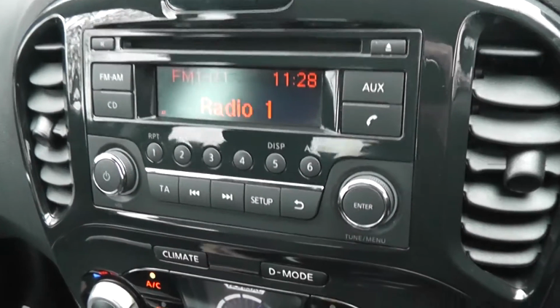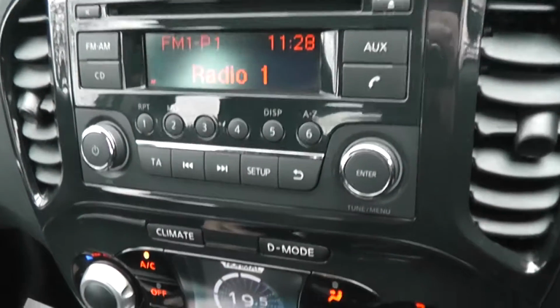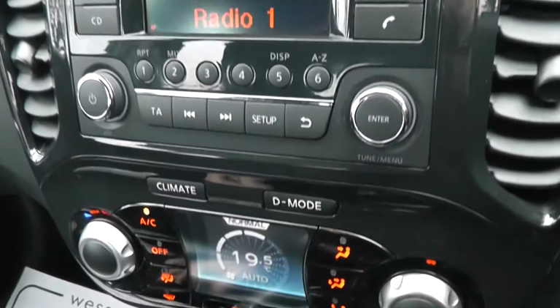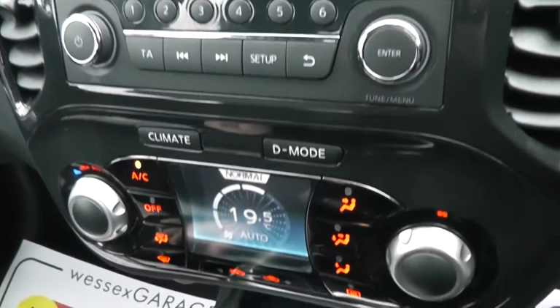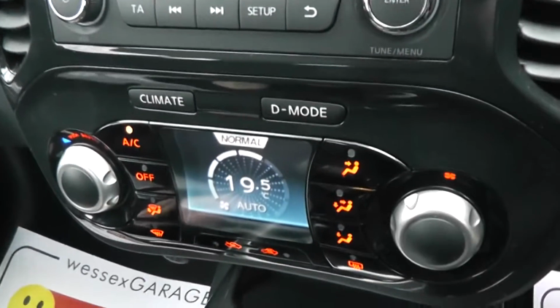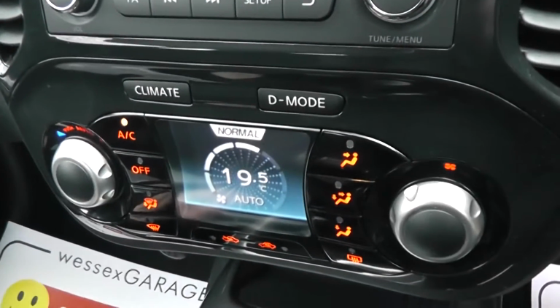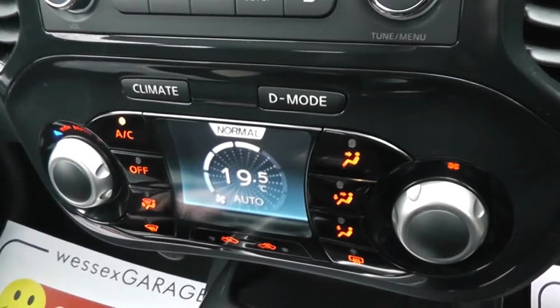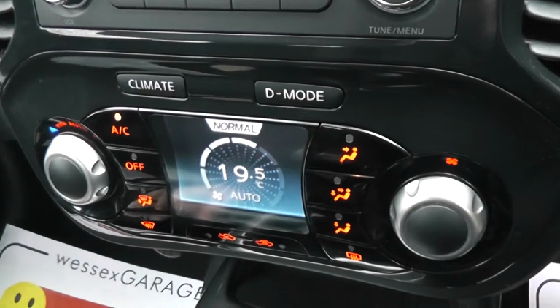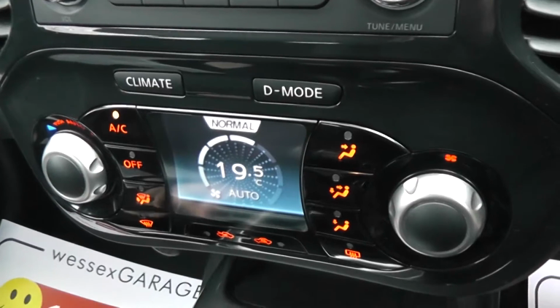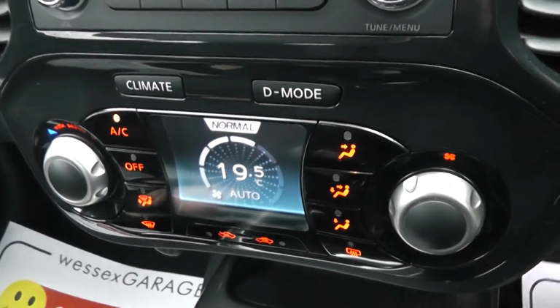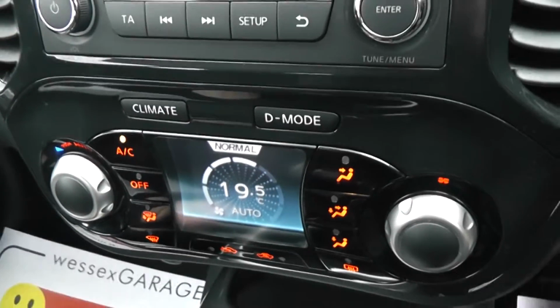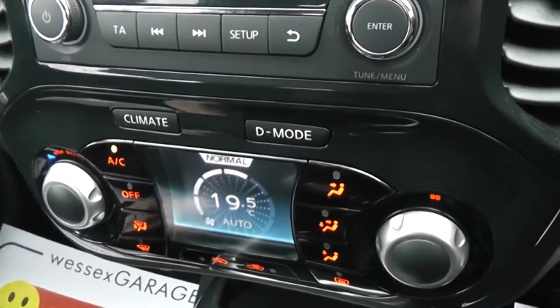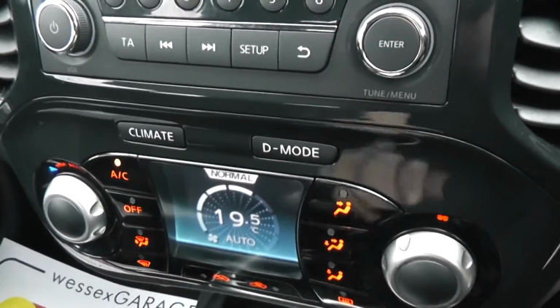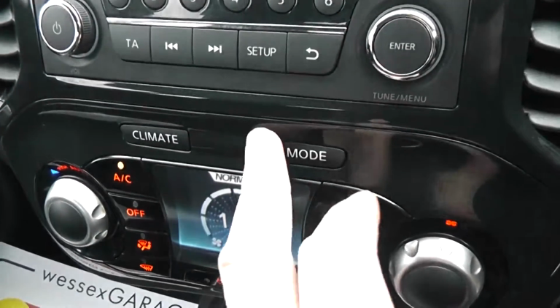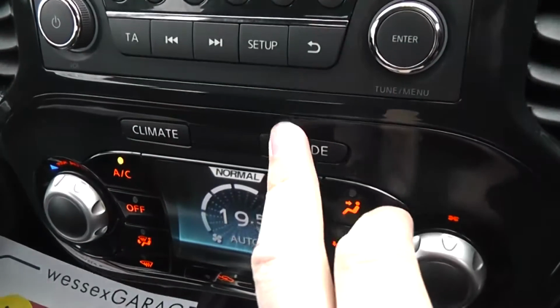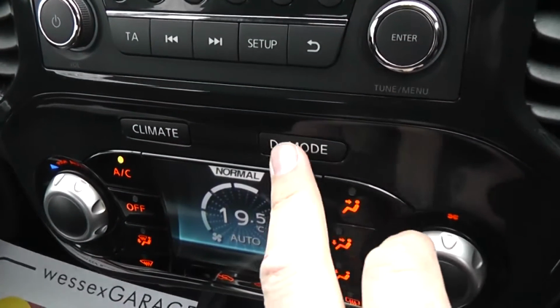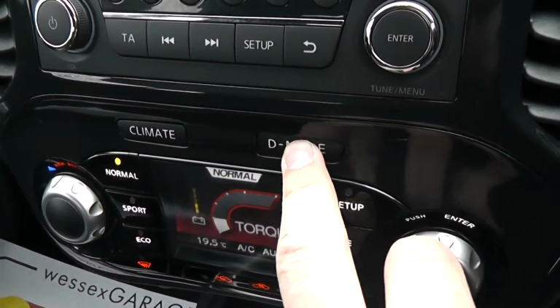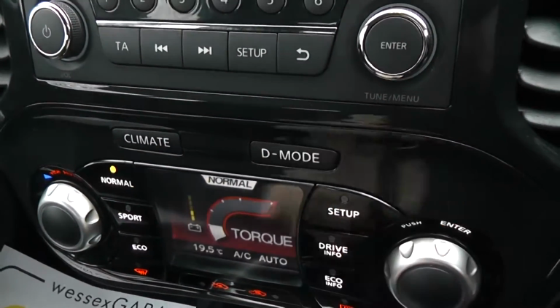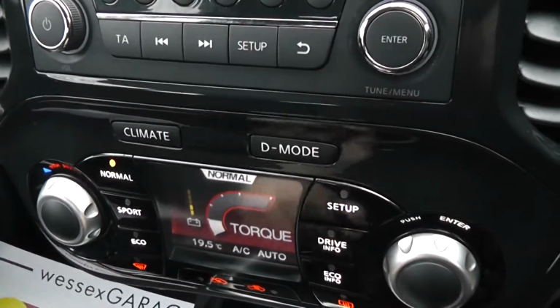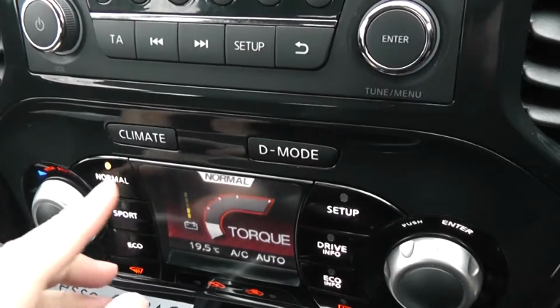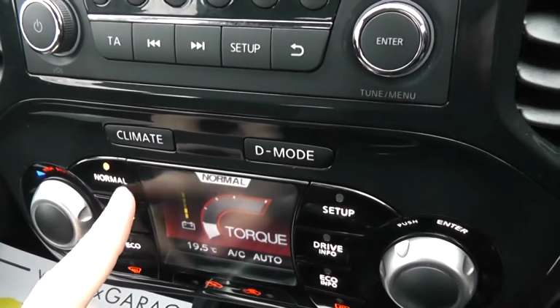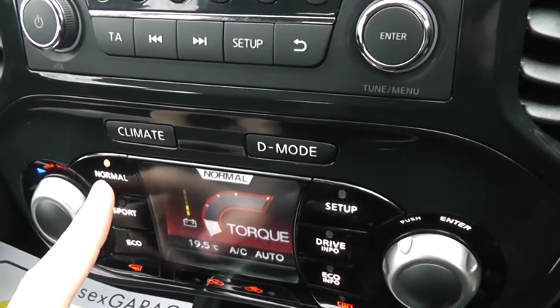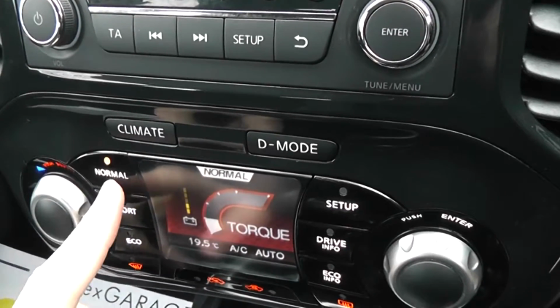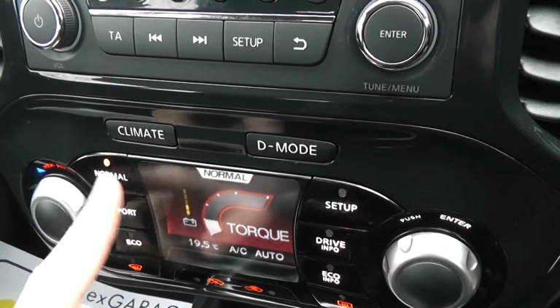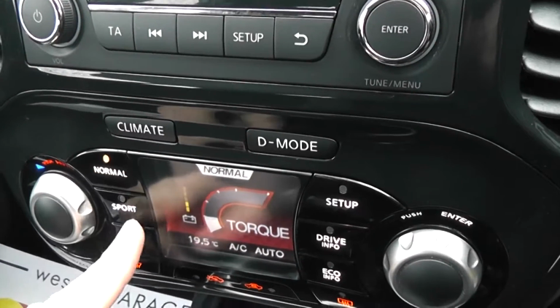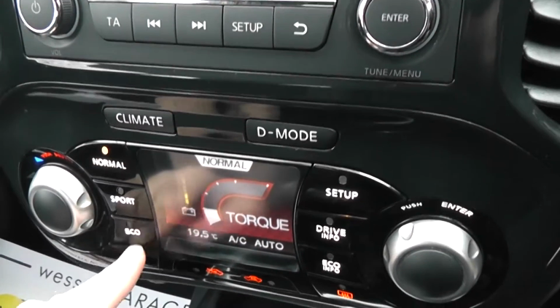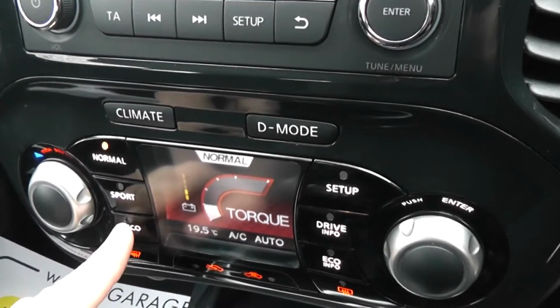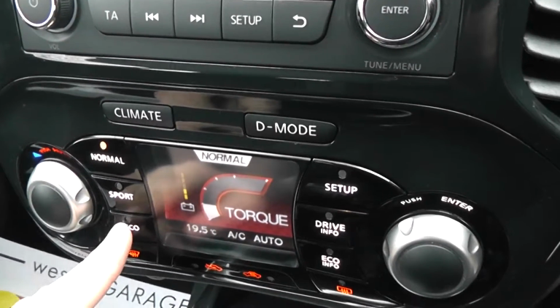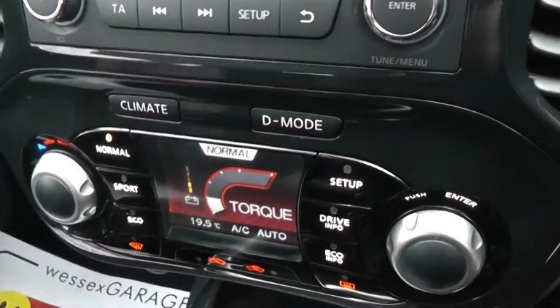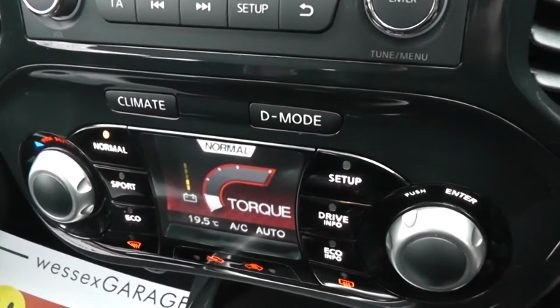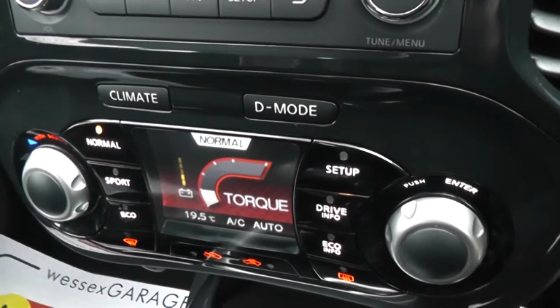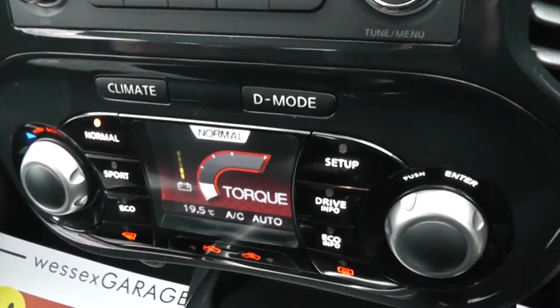Just below that we have the automatic climate control. It also has a Nissan dynamic control system where you can have different driving modes — Normal, Sport and Eco — just to suit your driving style.